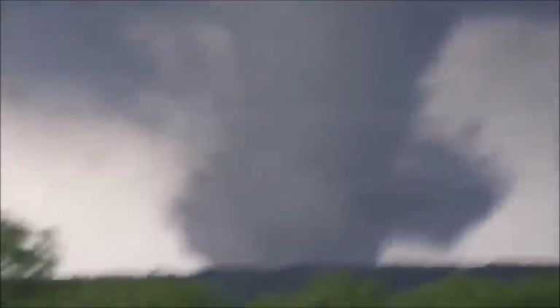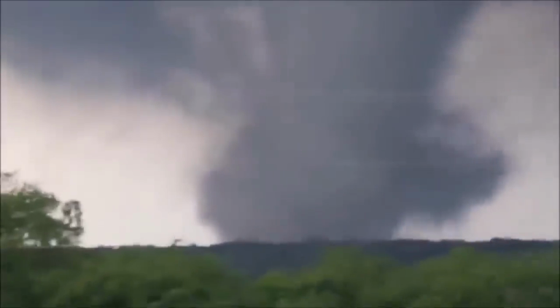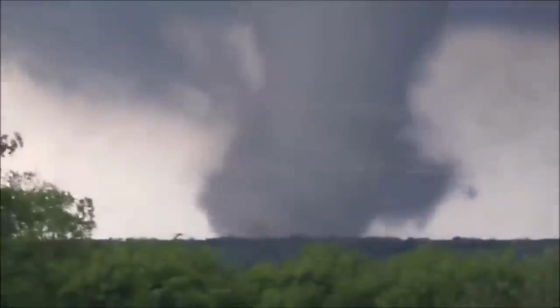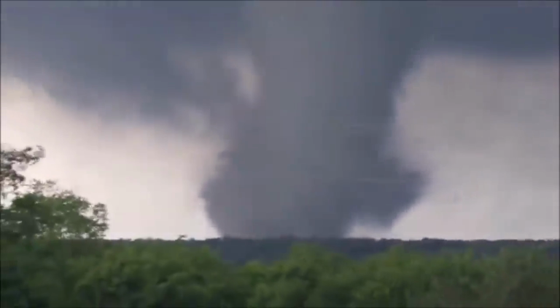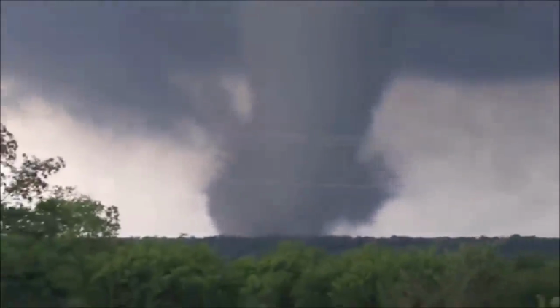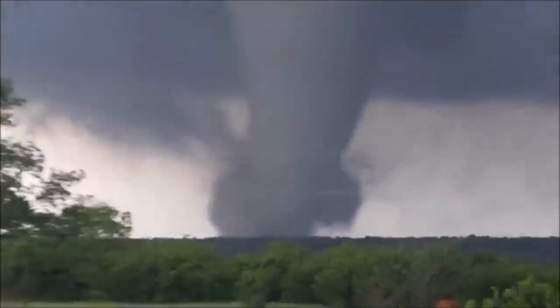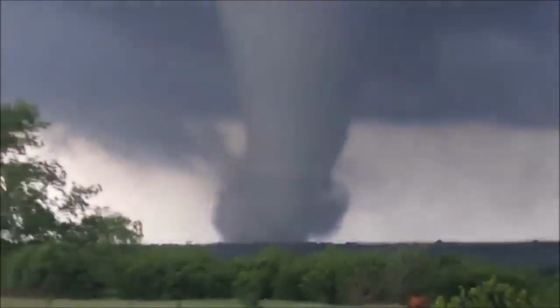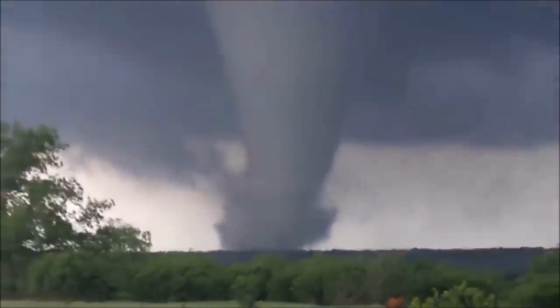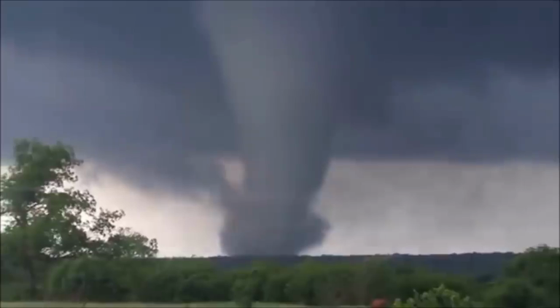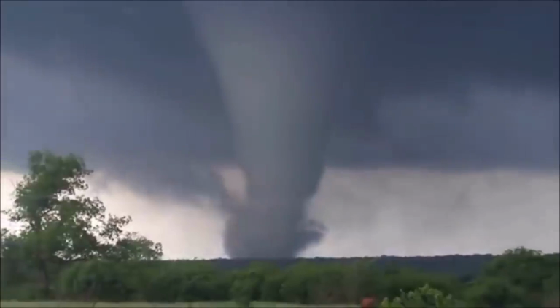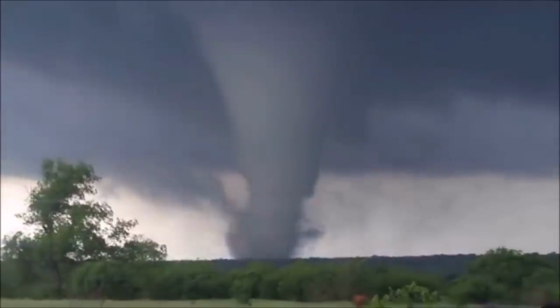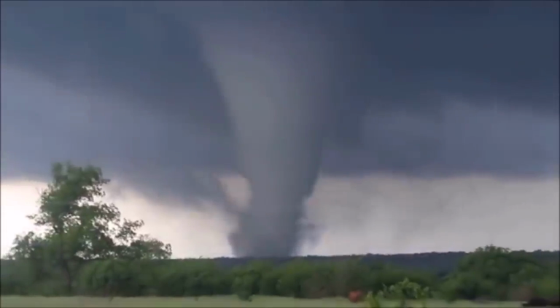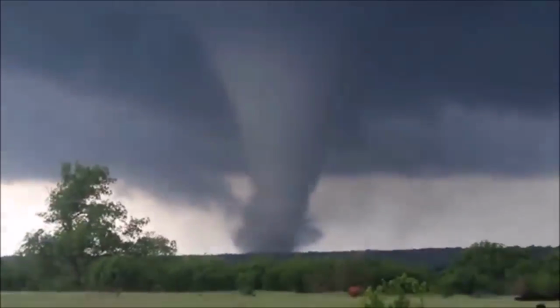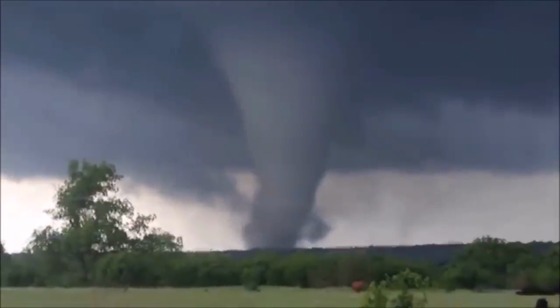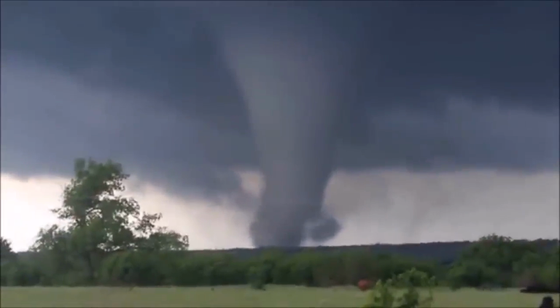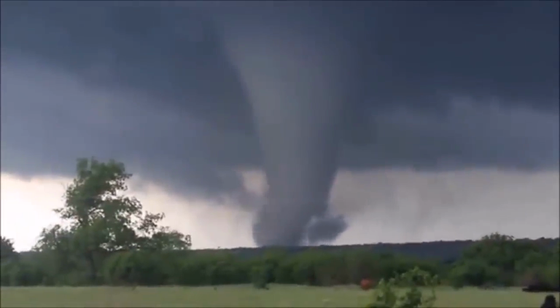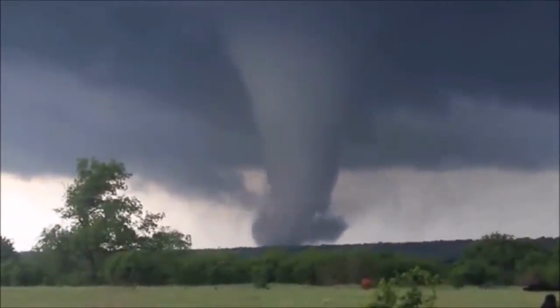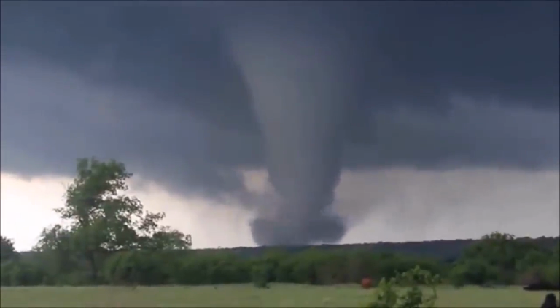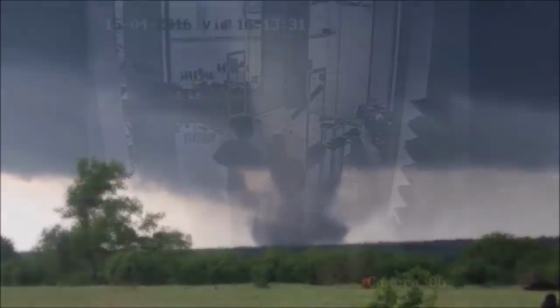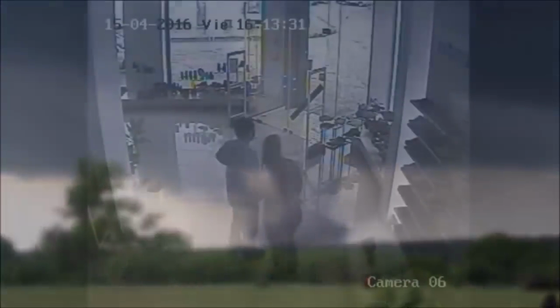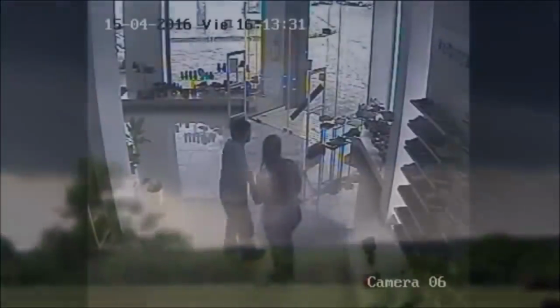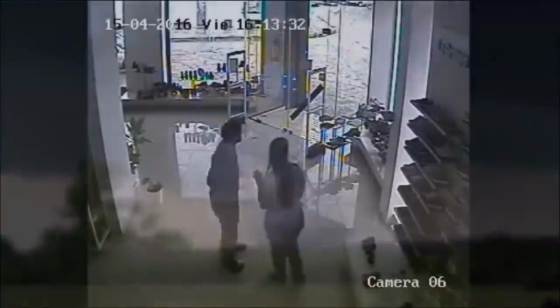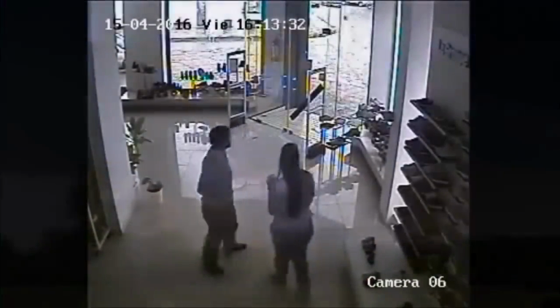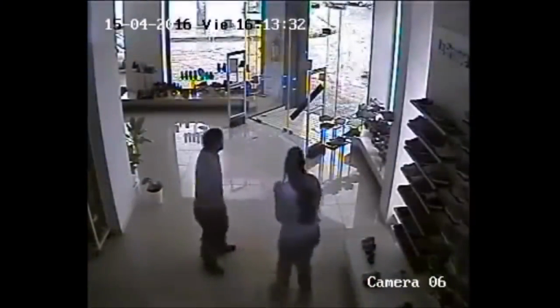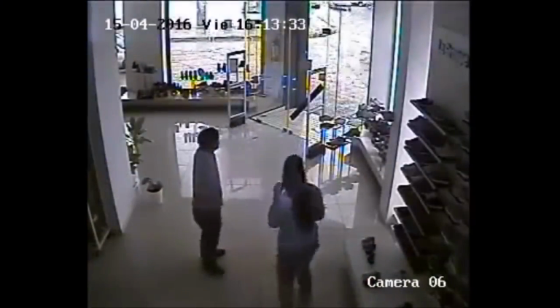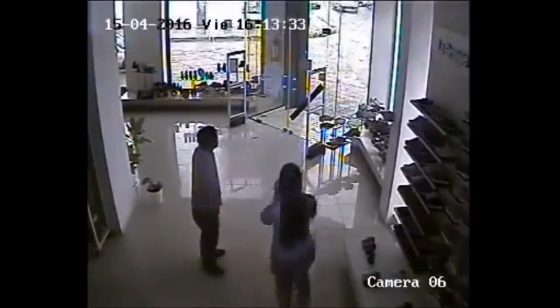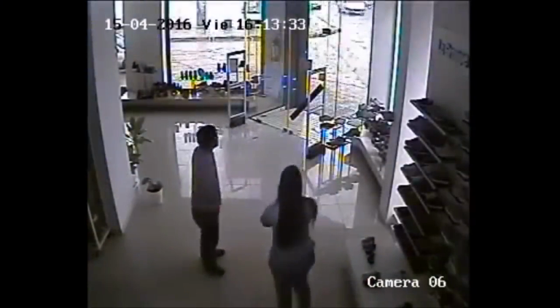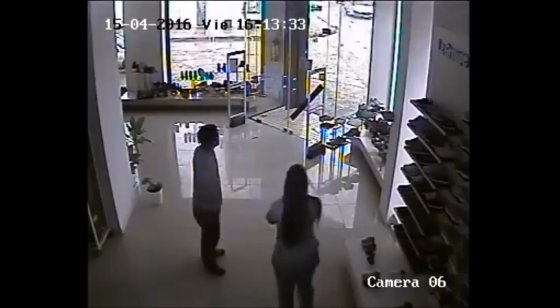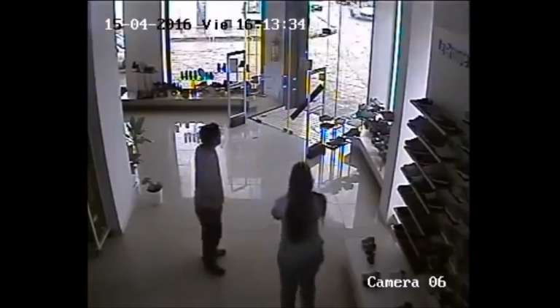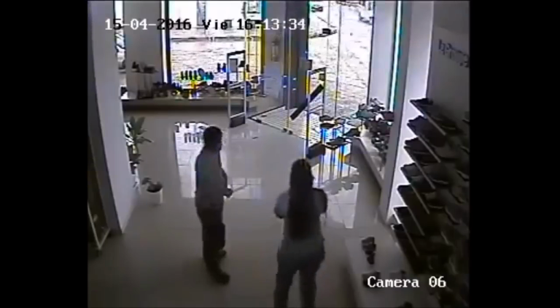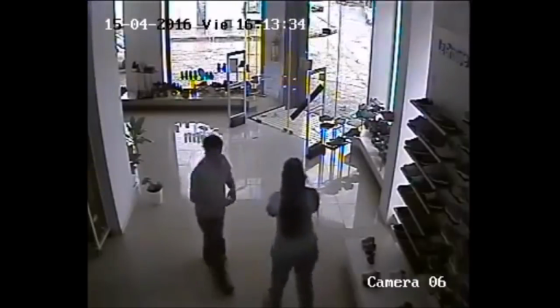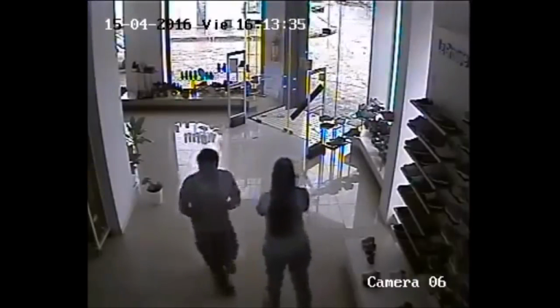Un tornado es una masa de aire de alta velocidad angular que libera una gran cantidad de energía atmosférica, provocando cosas como estas.